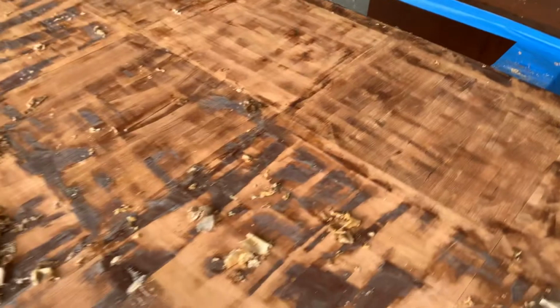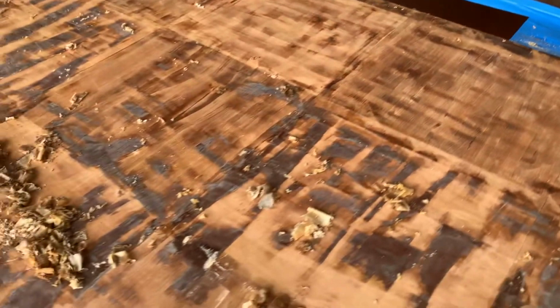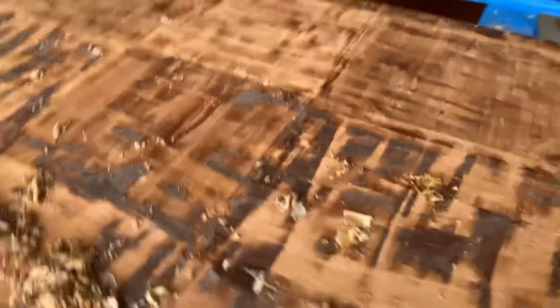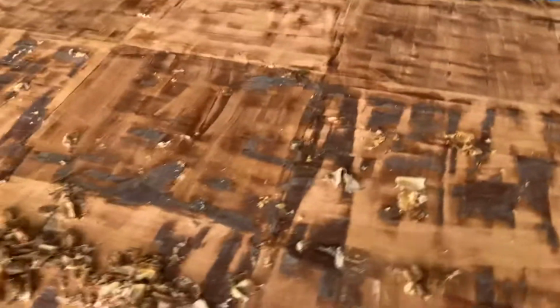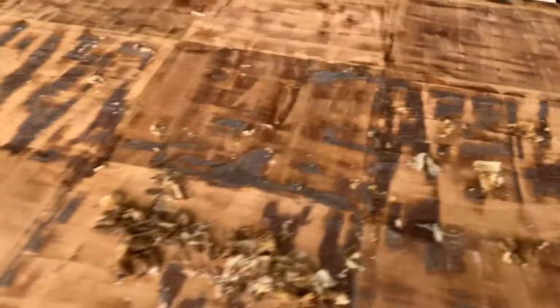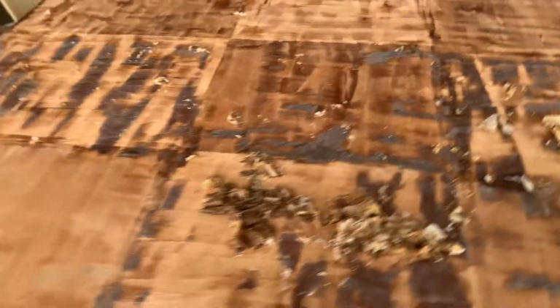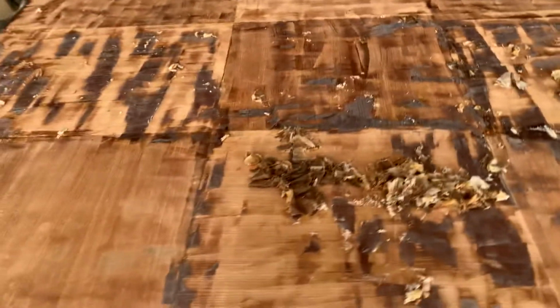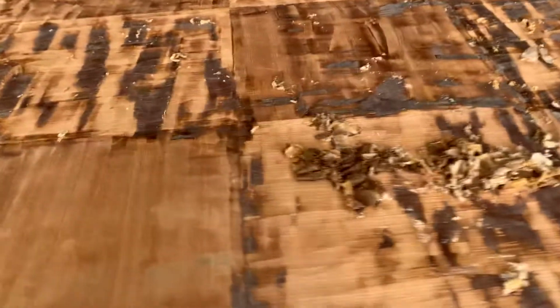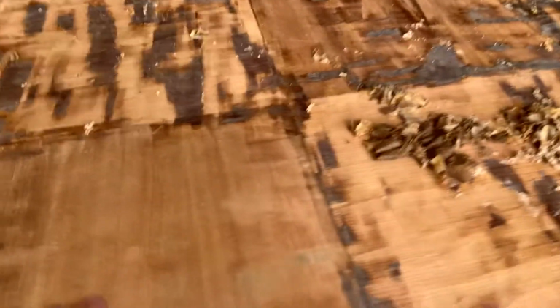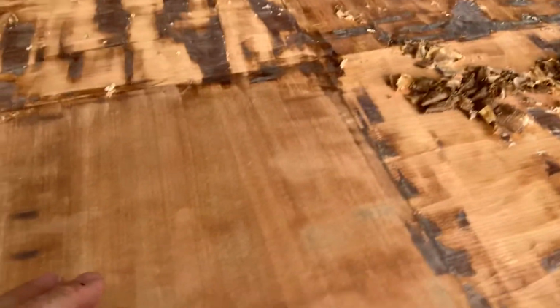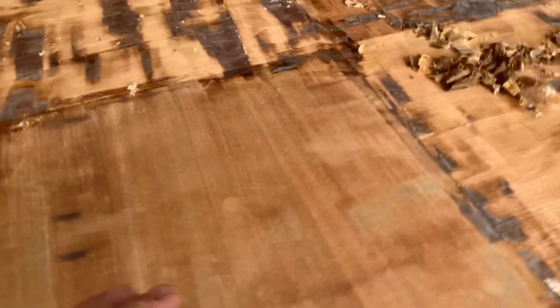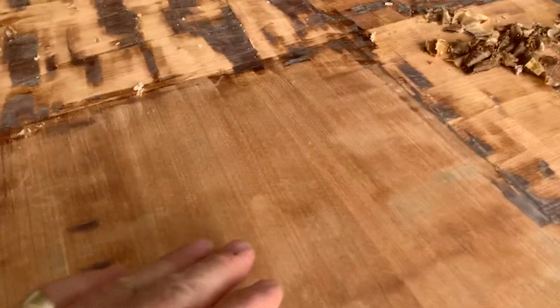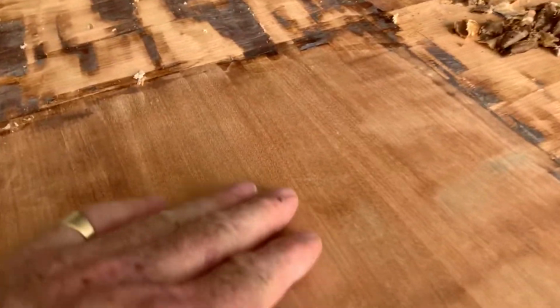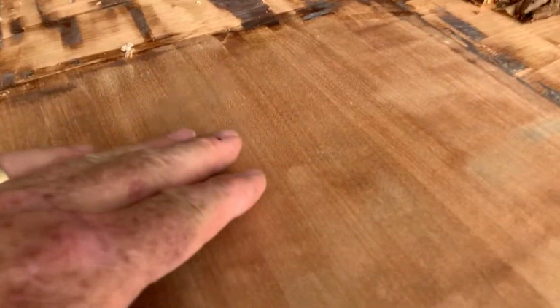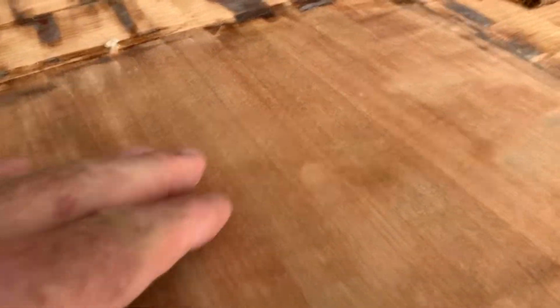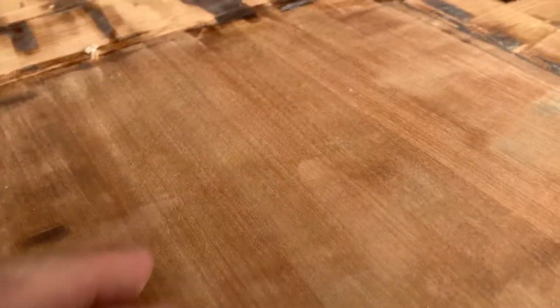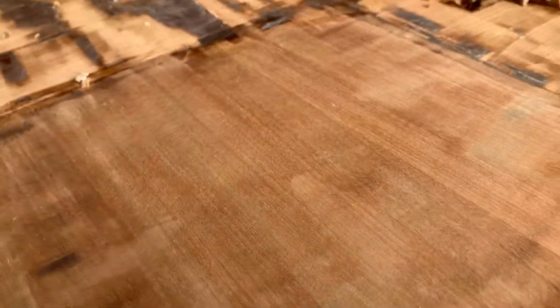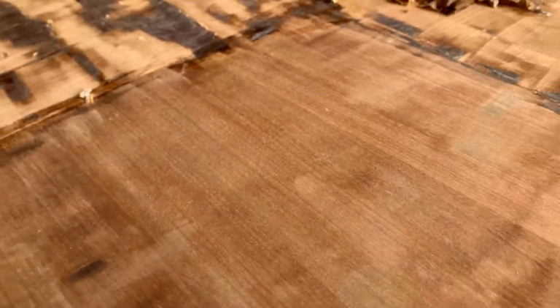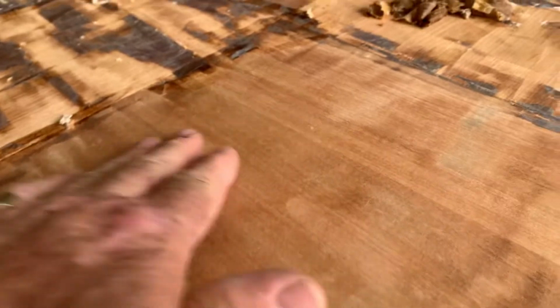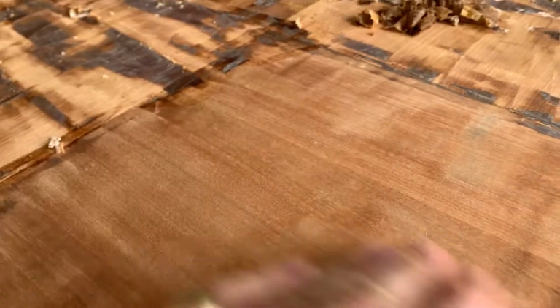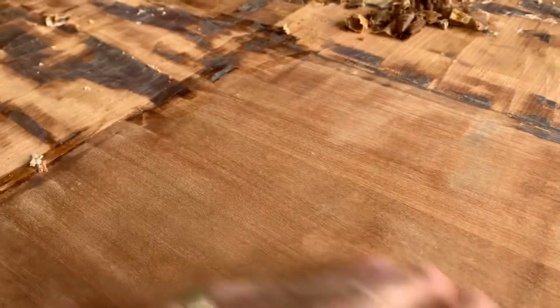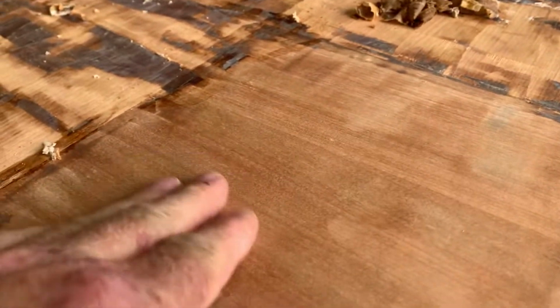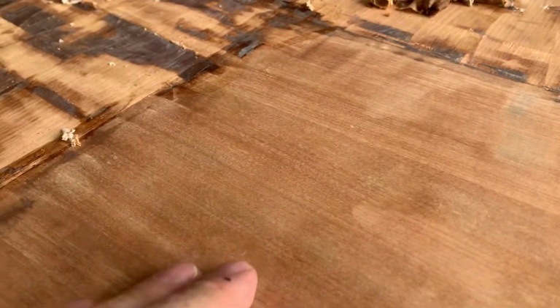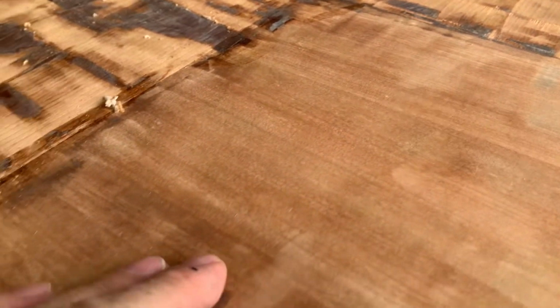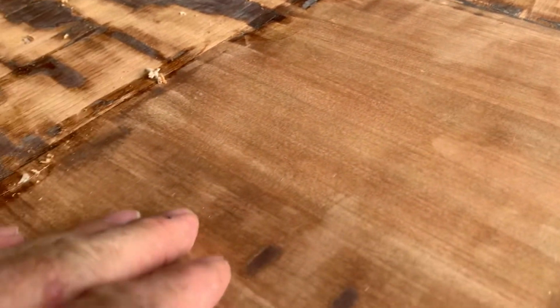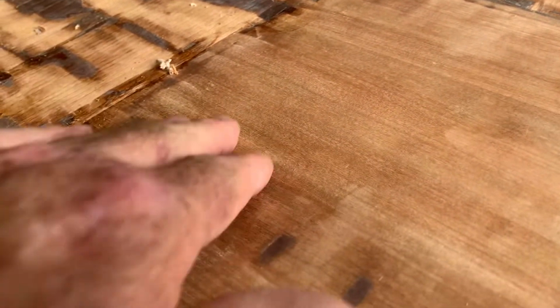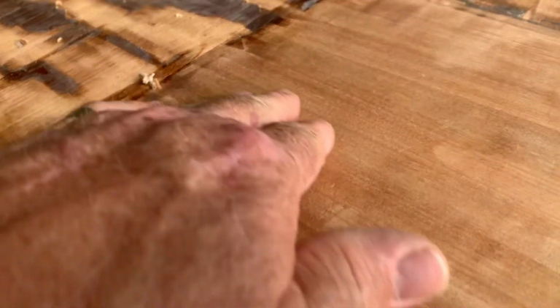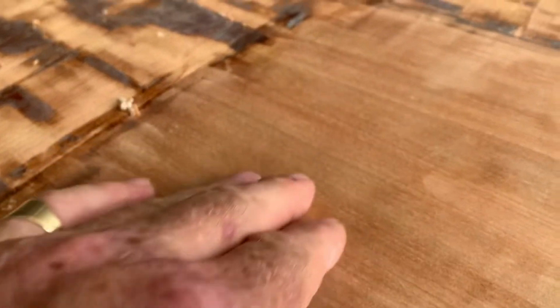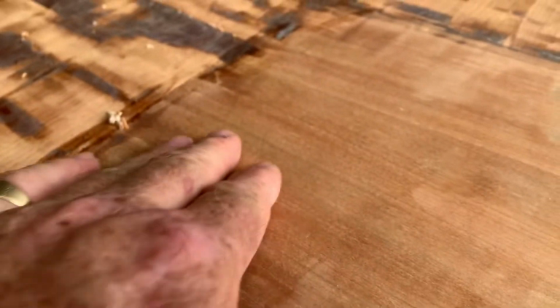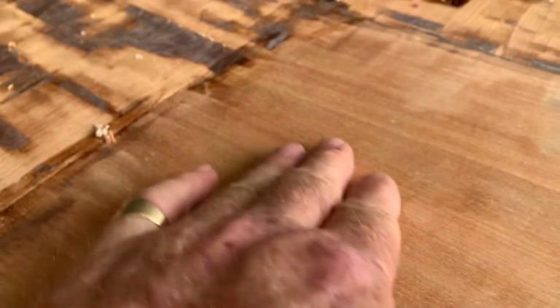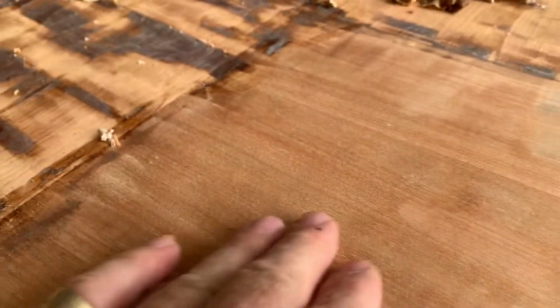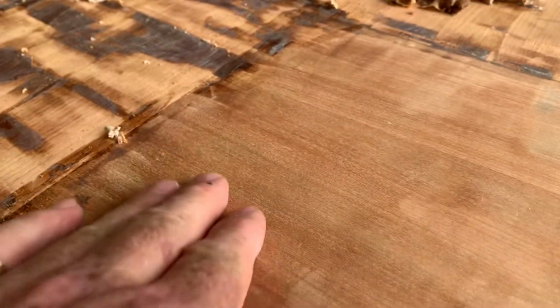I've done a test. This area right here is just about prepped for stain, just right in this area here.